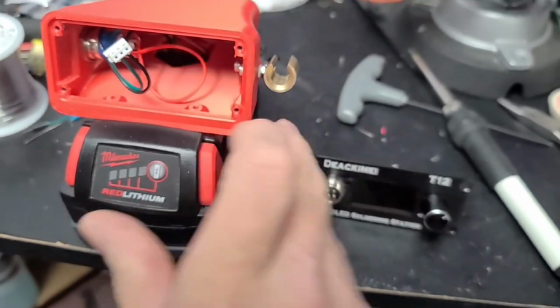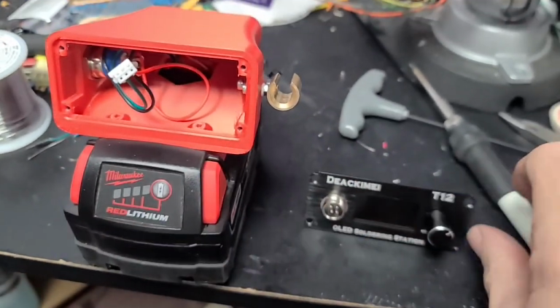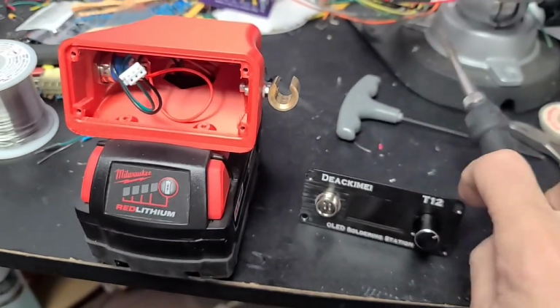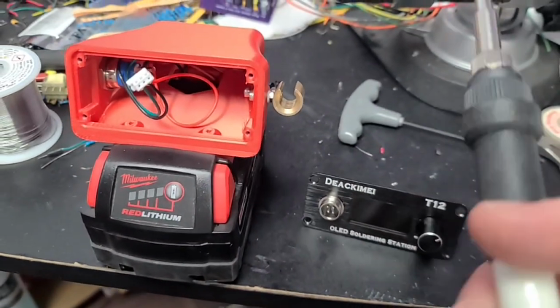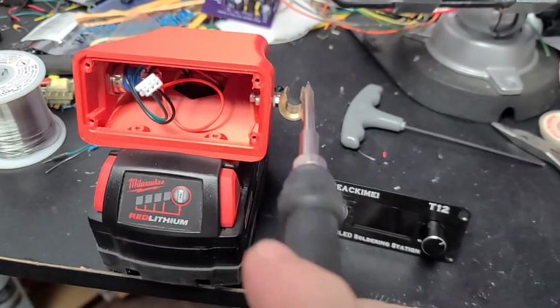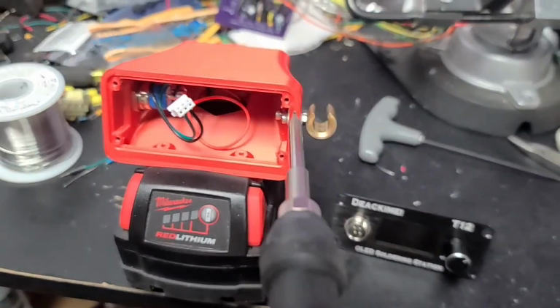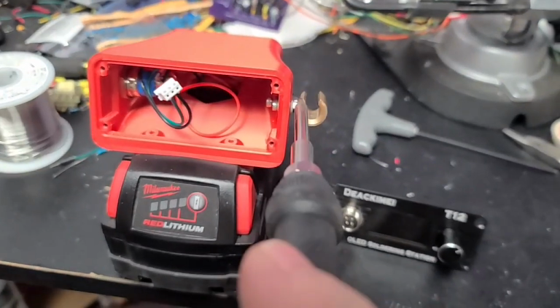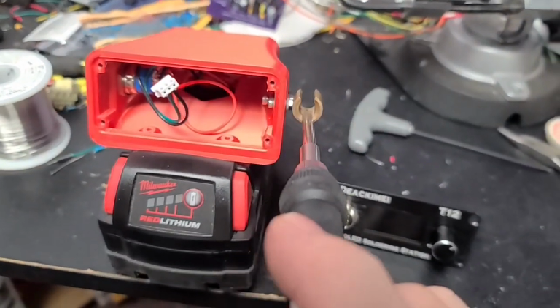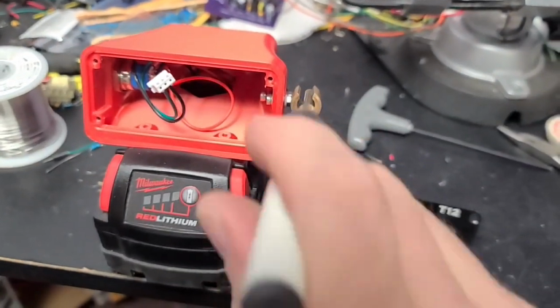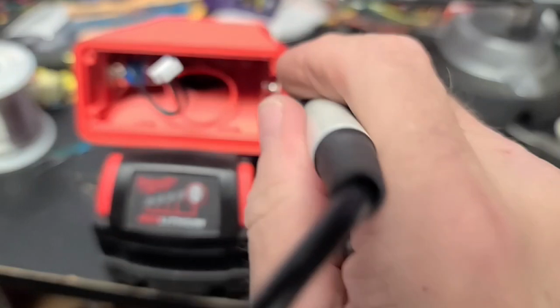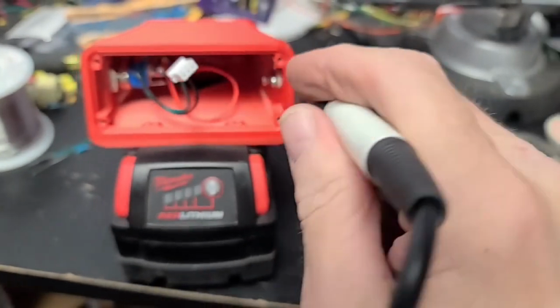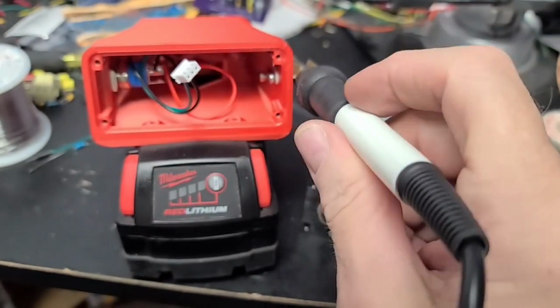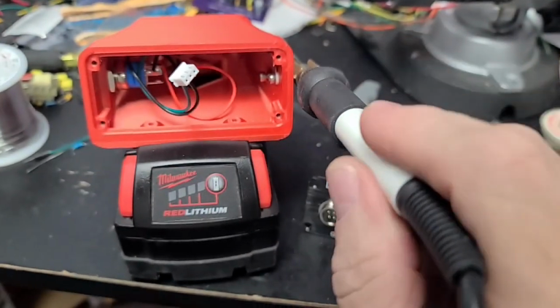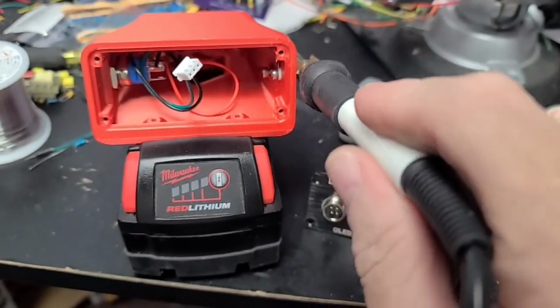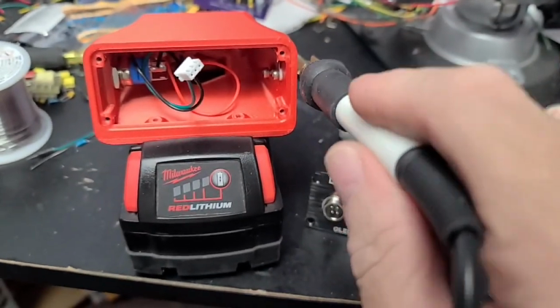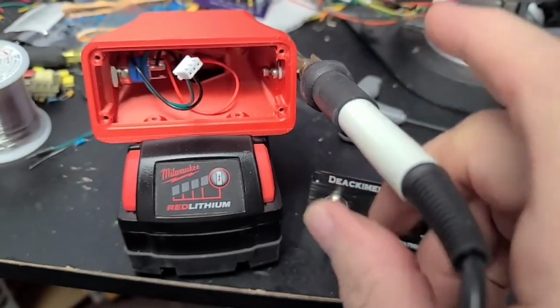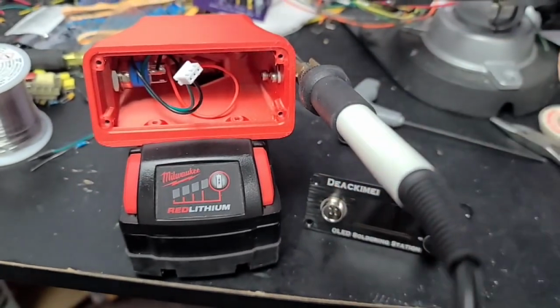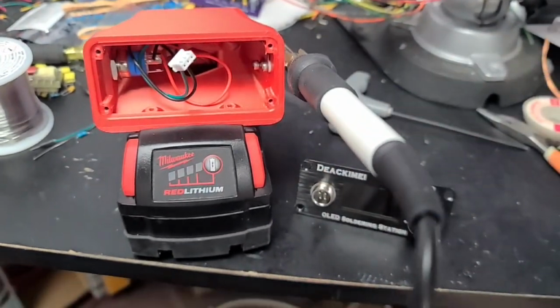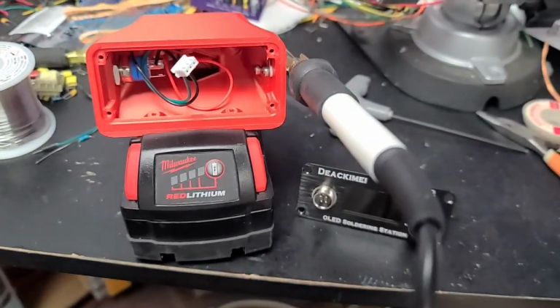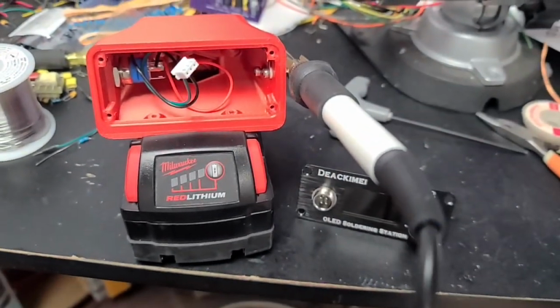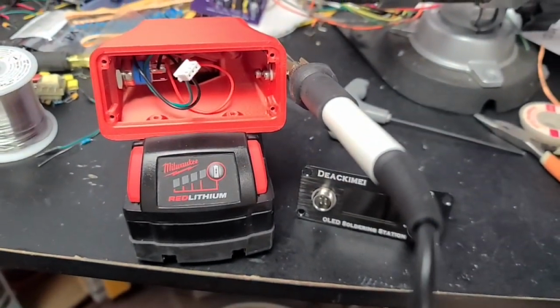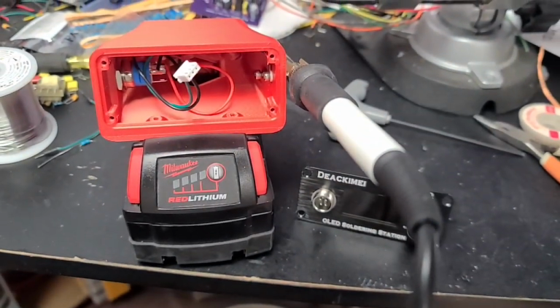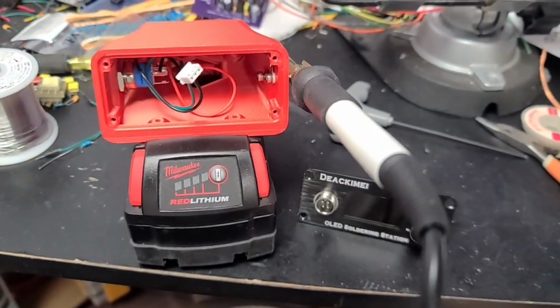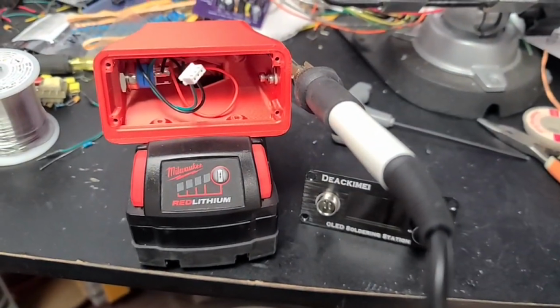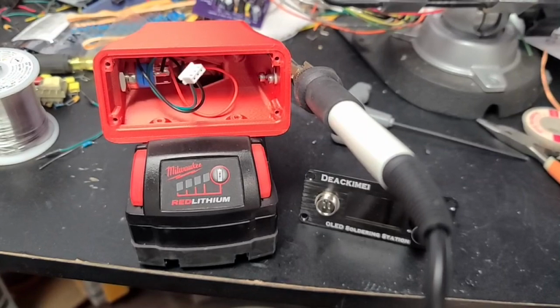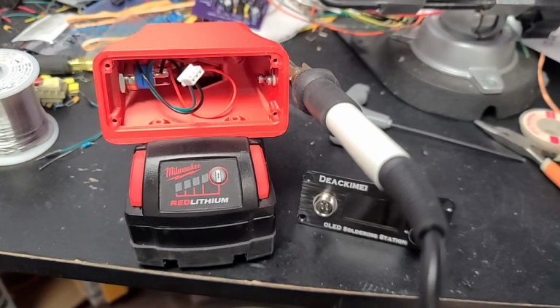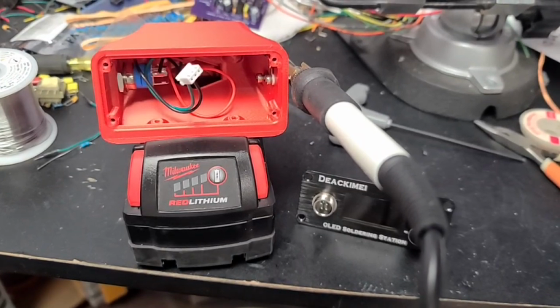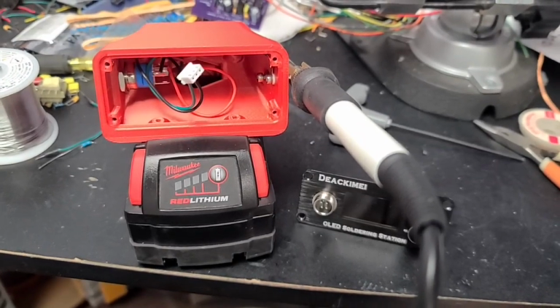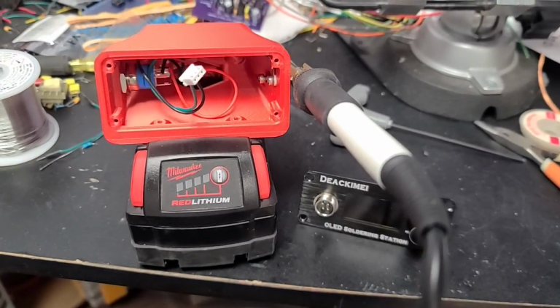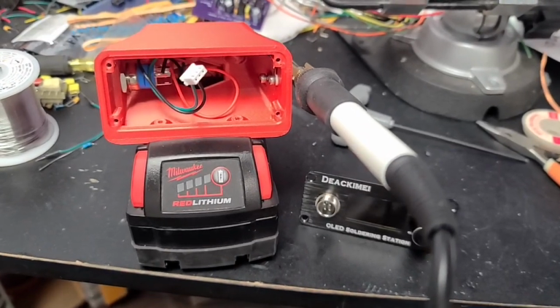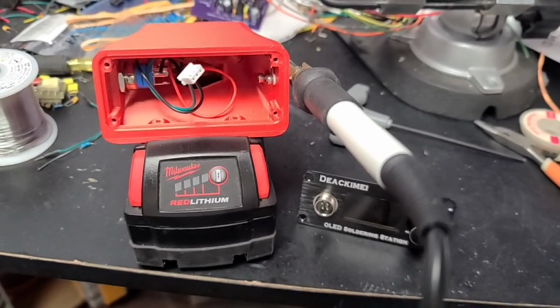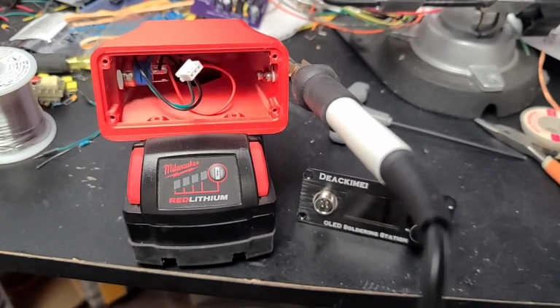And now it's solid as can be. I really, really like this soldering station and the portability, but it was just dangerous without that modification.